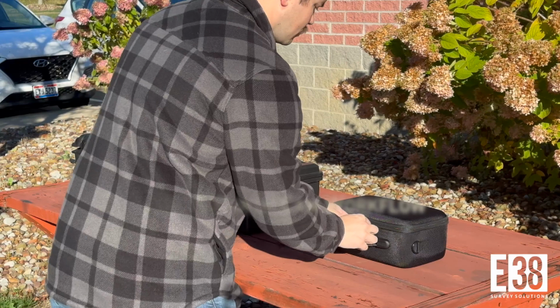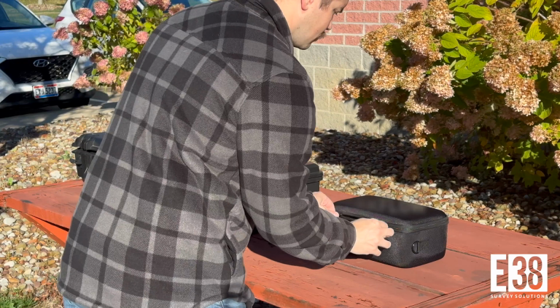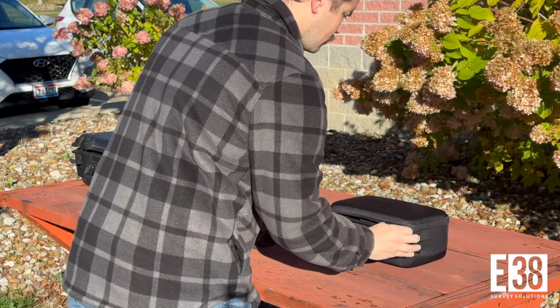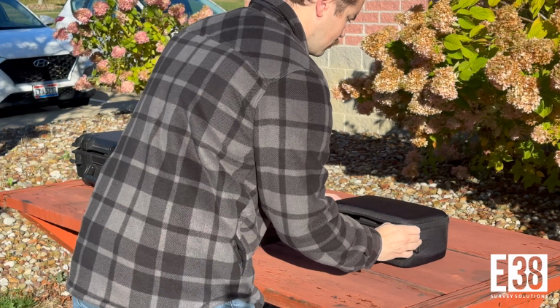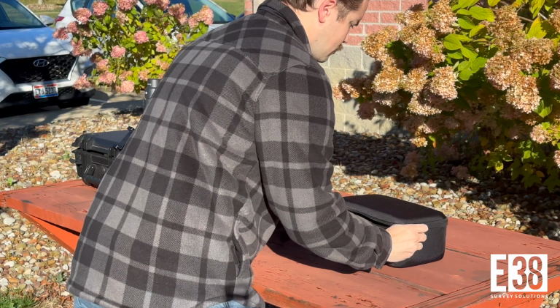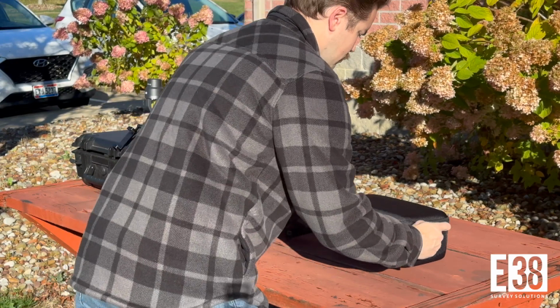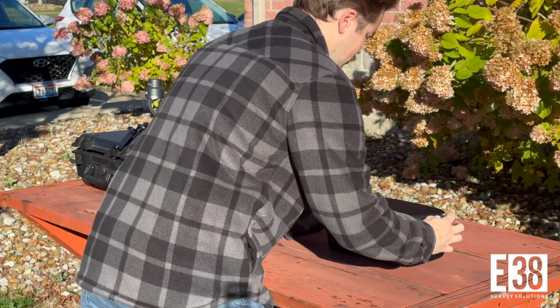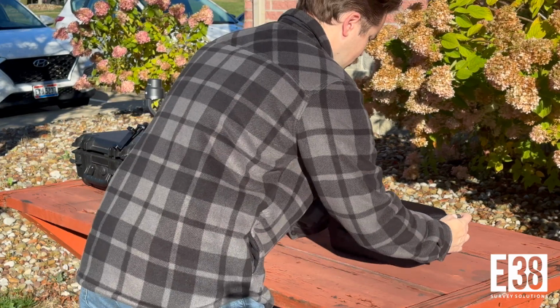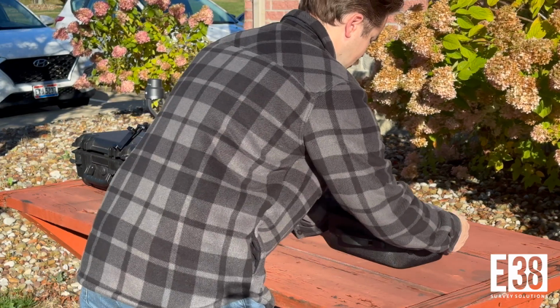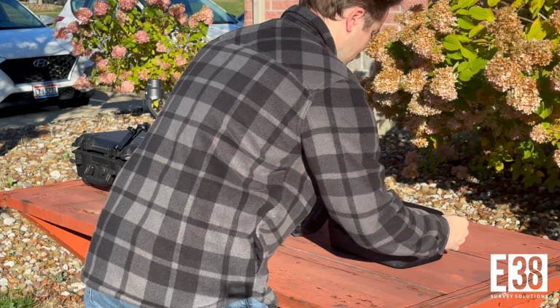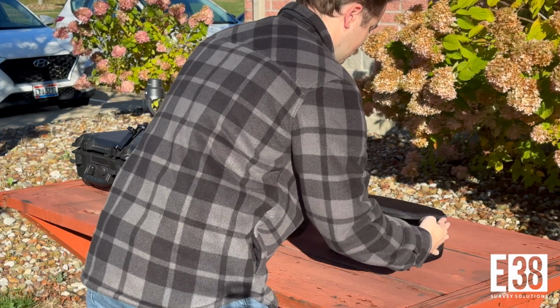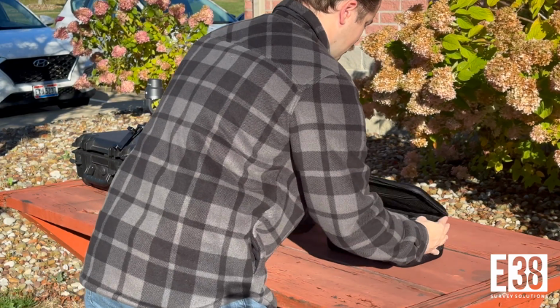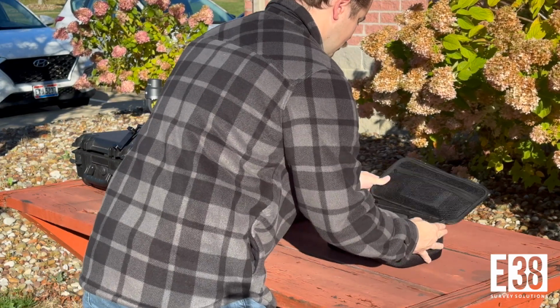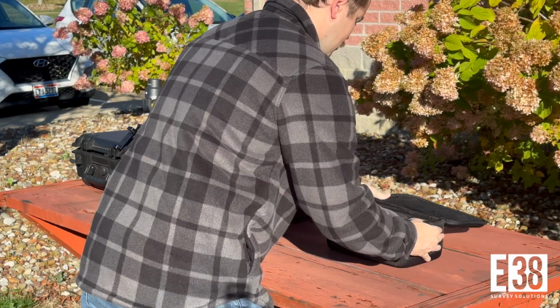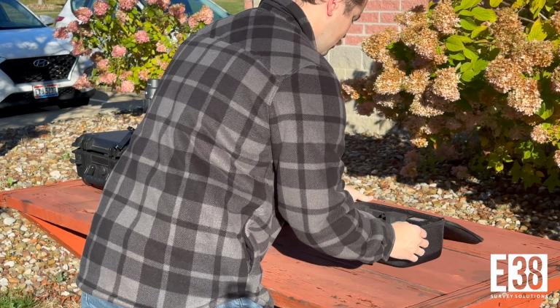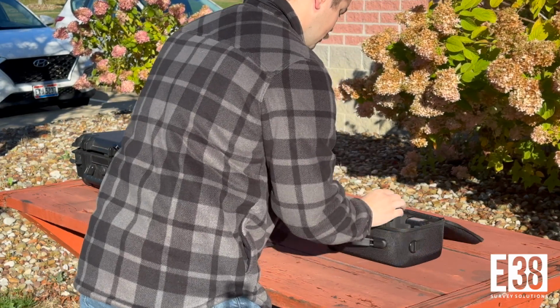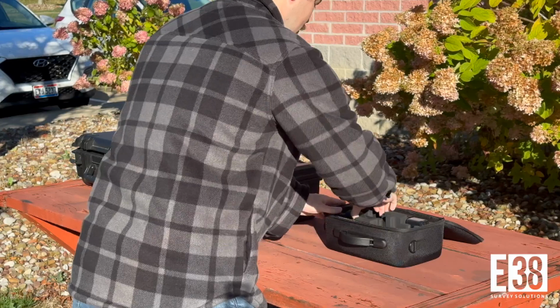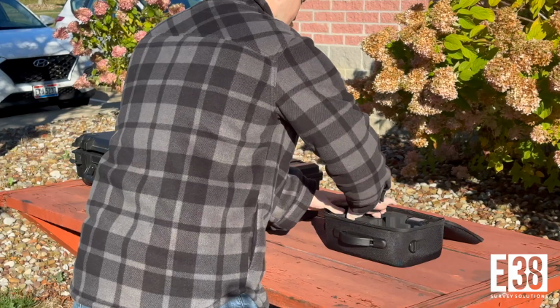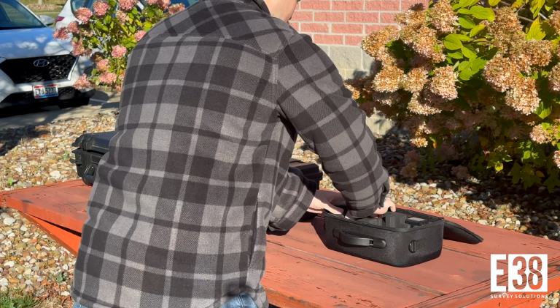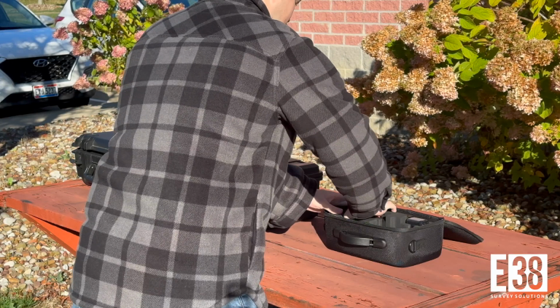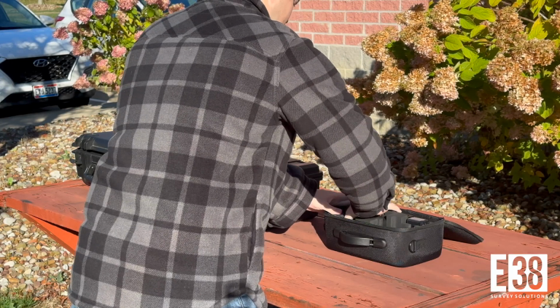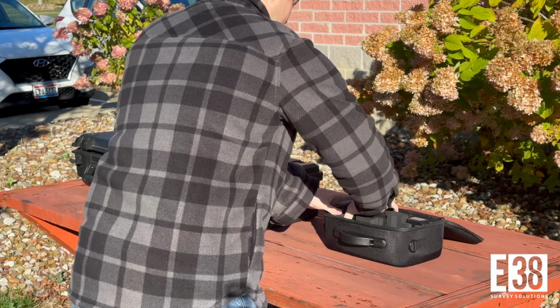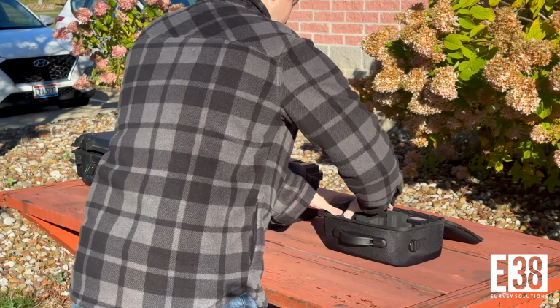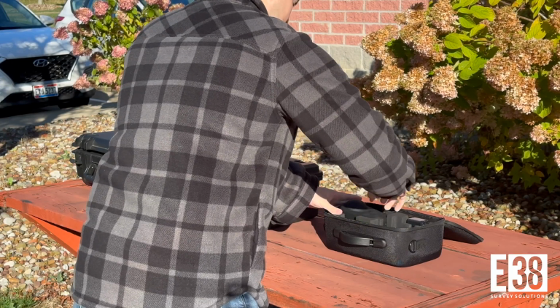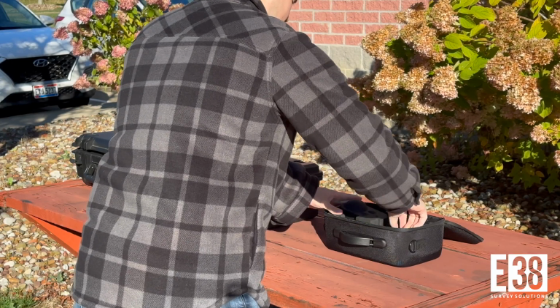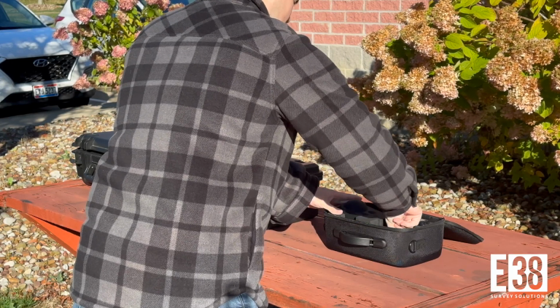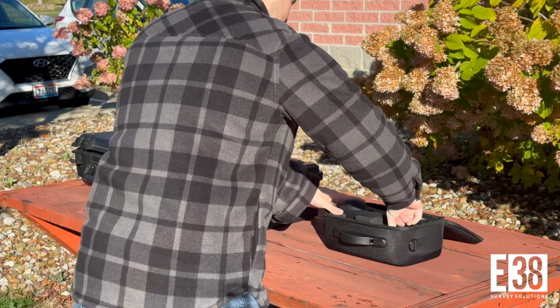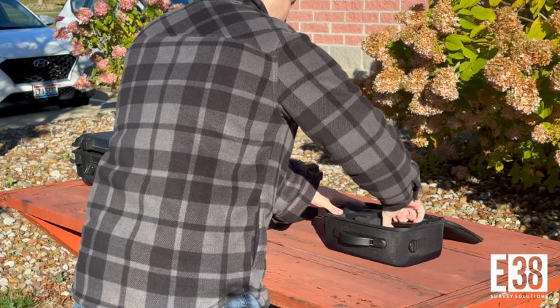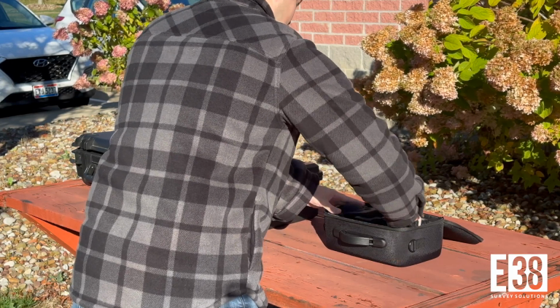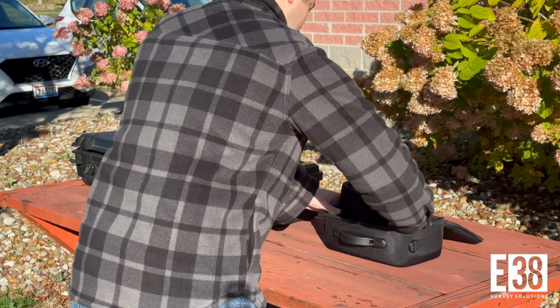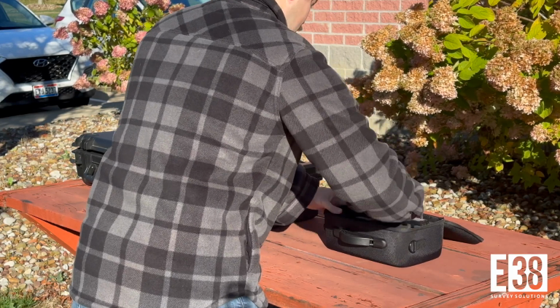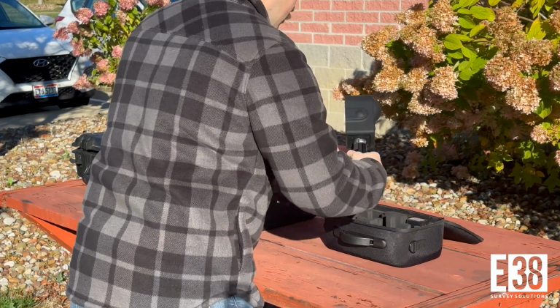Hi, it's Patrick with E38. In this video I'll walk through the workflow of capturing and creating a 3D Gaussian splat with the XGrid's portal cam.